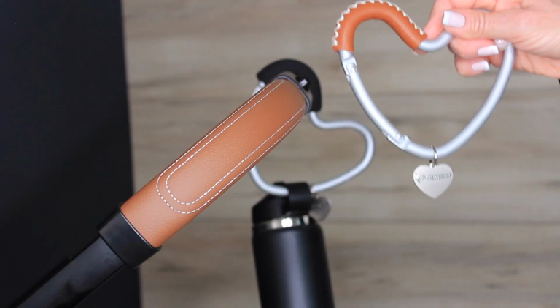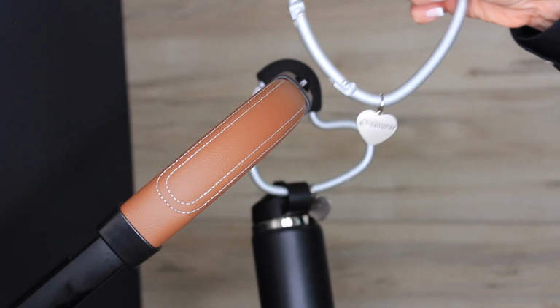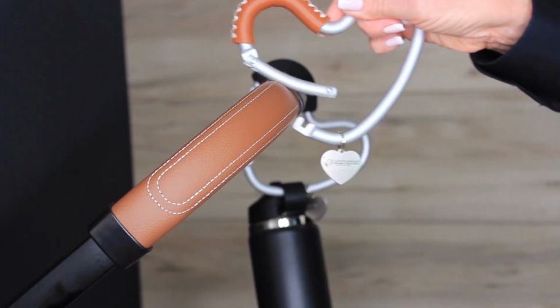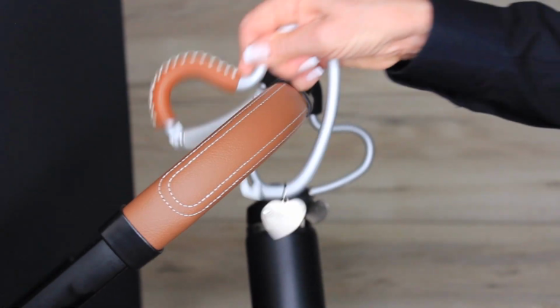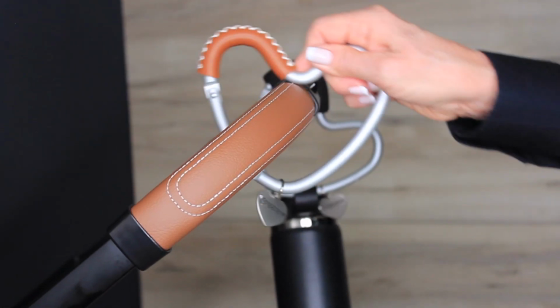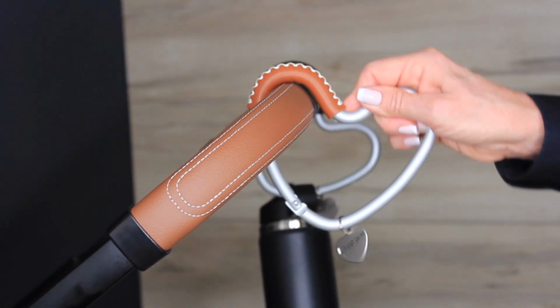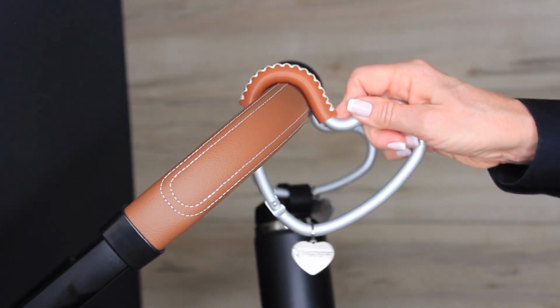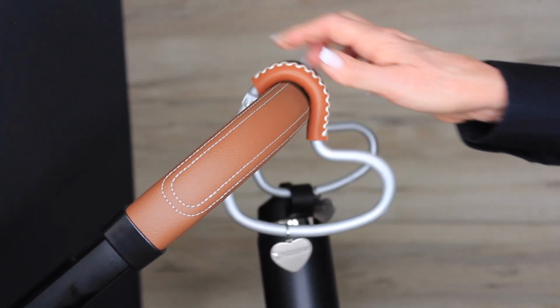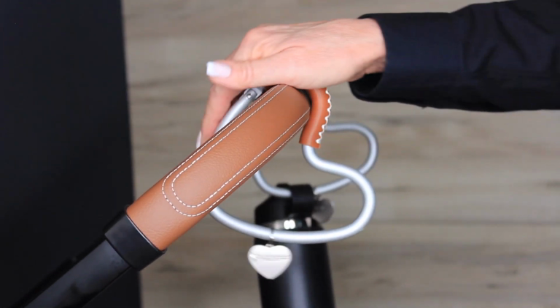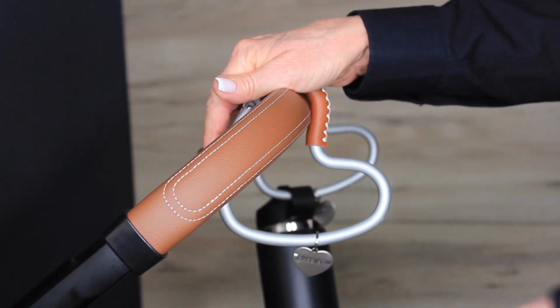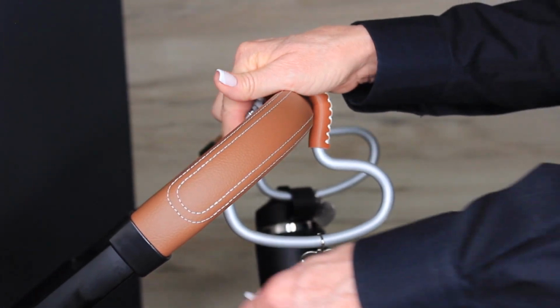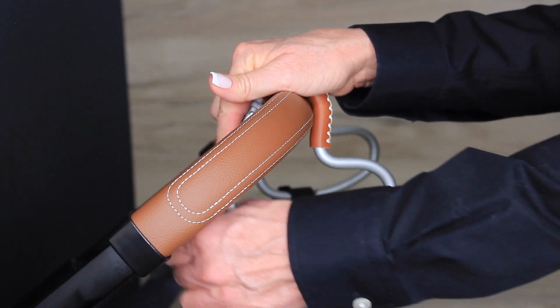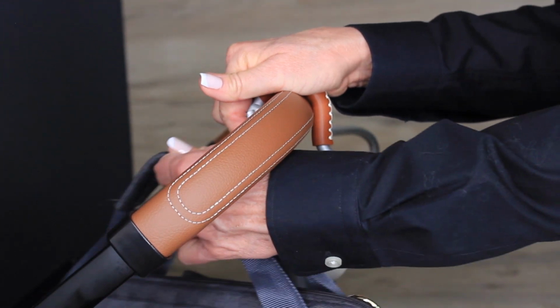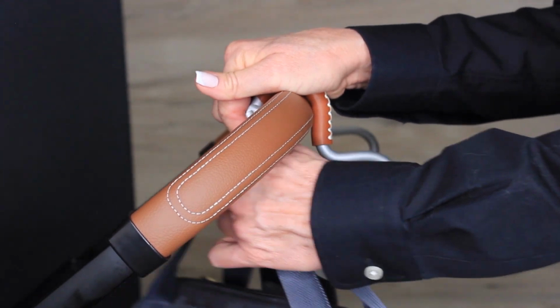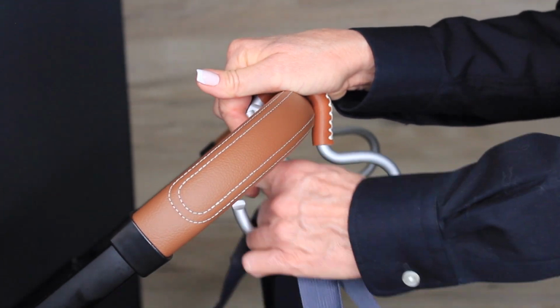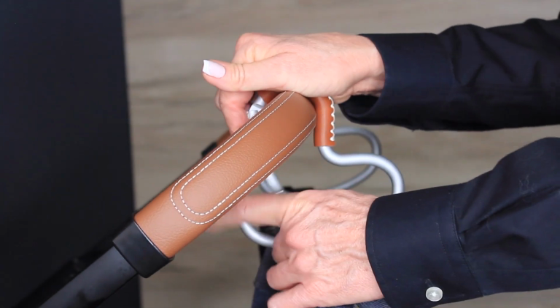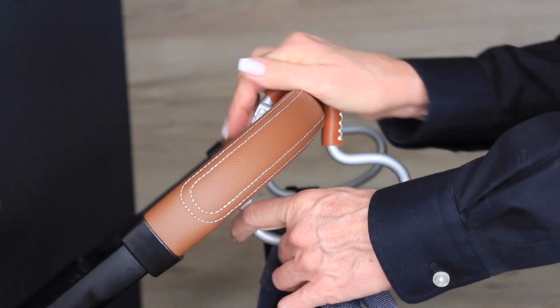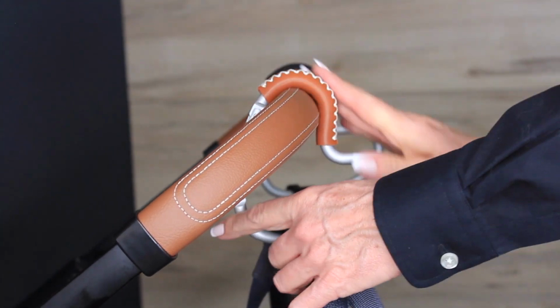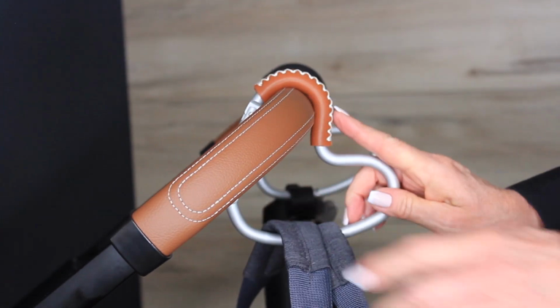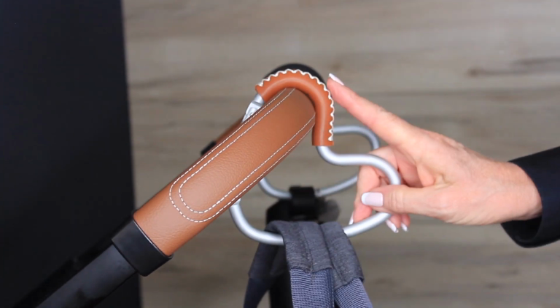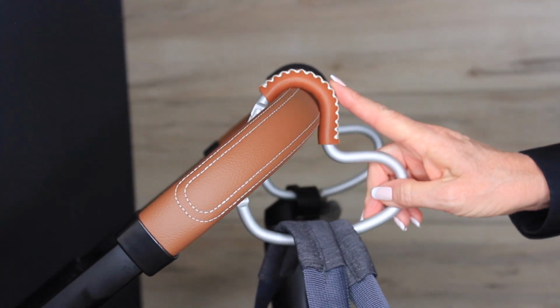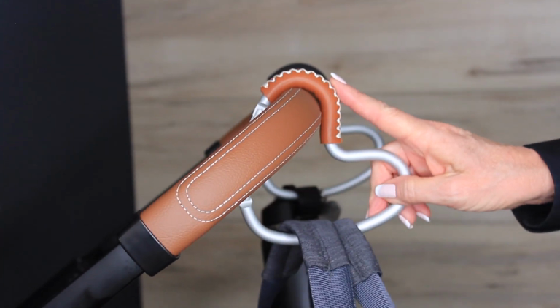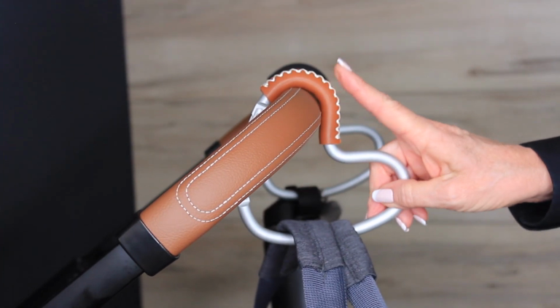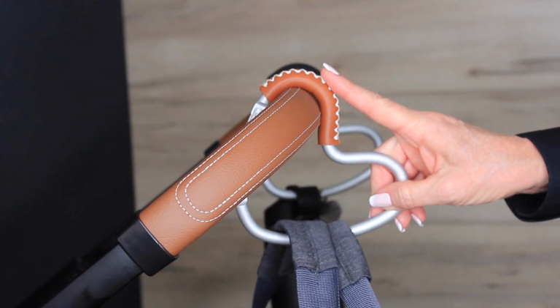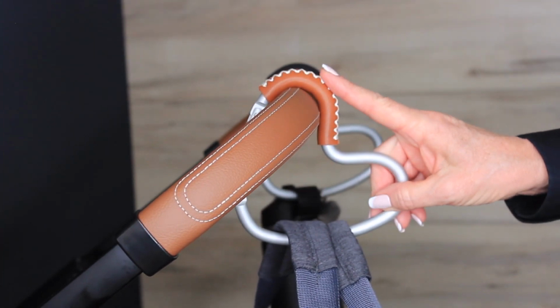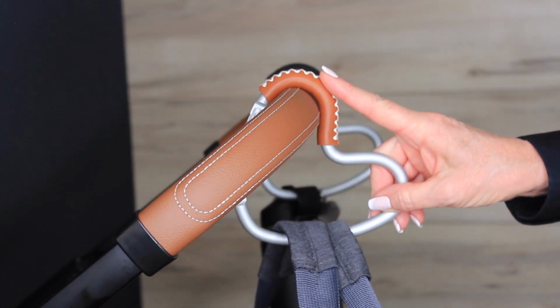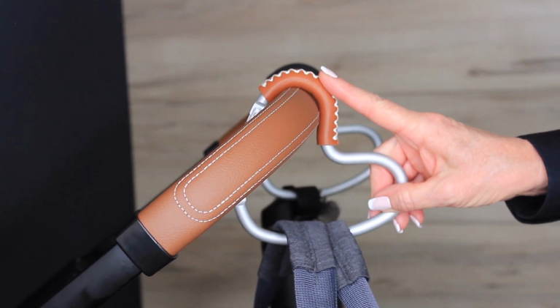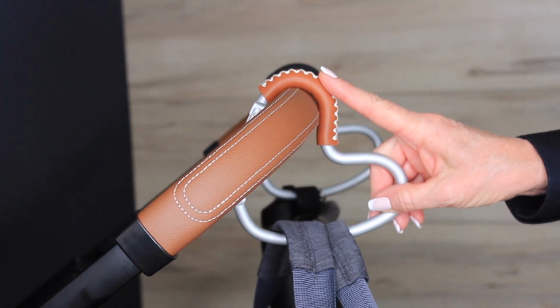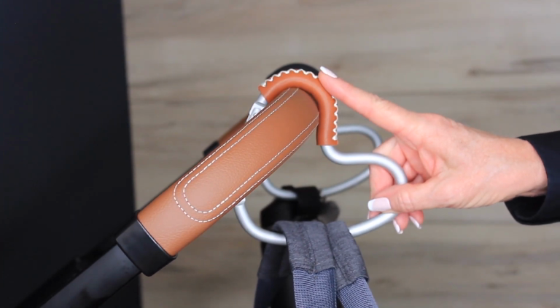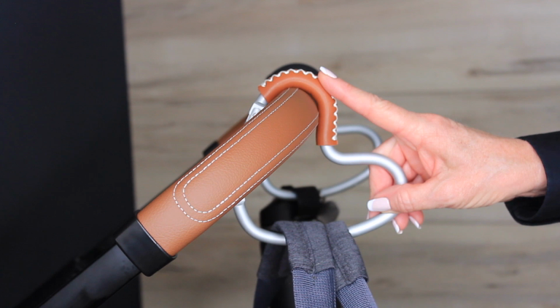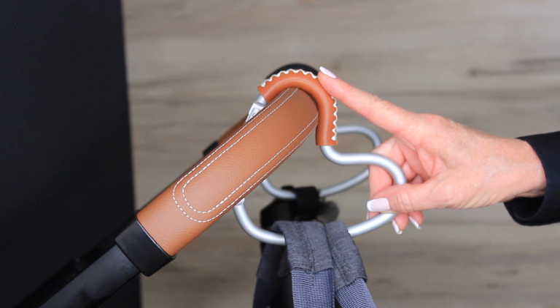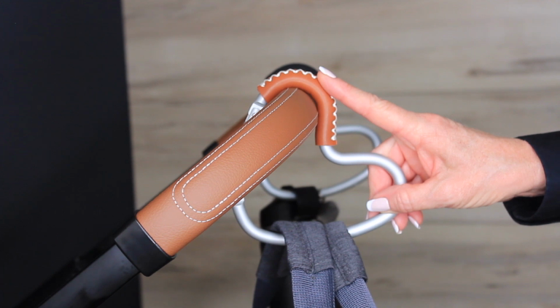Easy to attach with one hand, the hinge opens inwards, making it easy to slip items on and off. The leather grip keeps hooks snug in place.